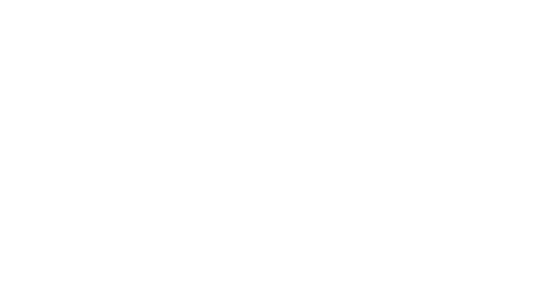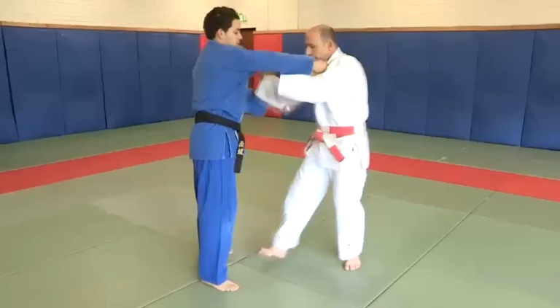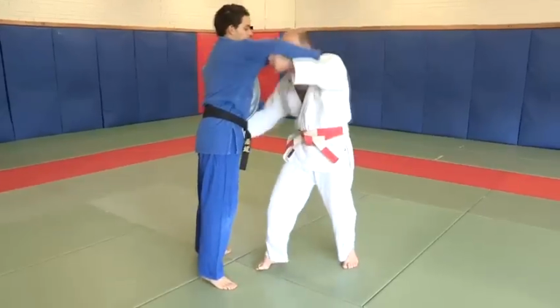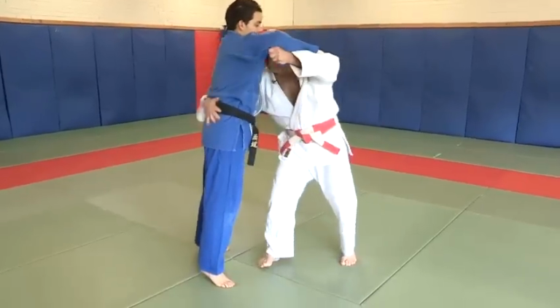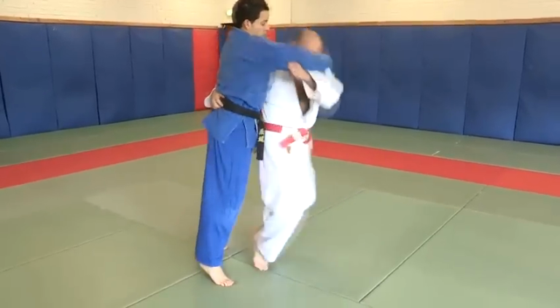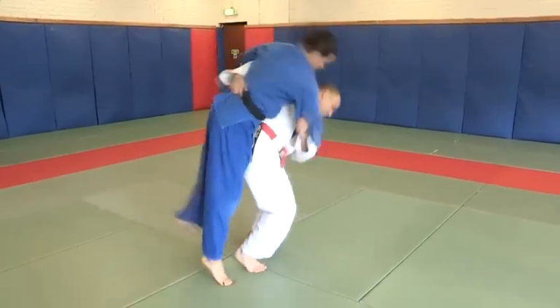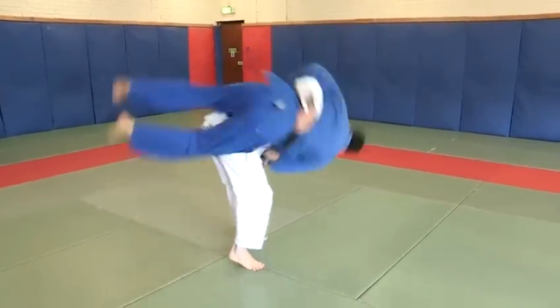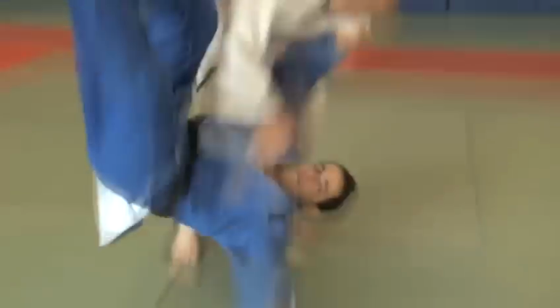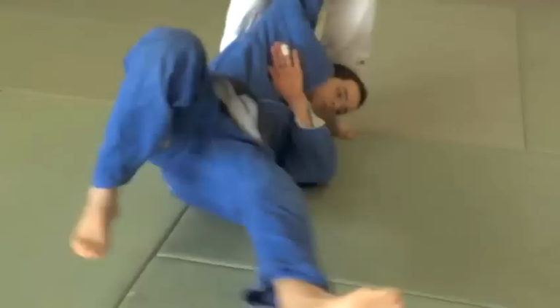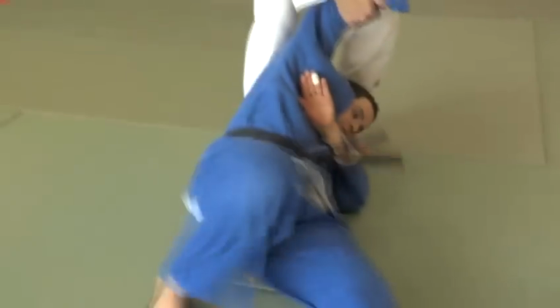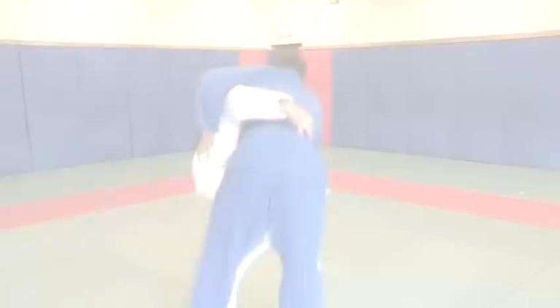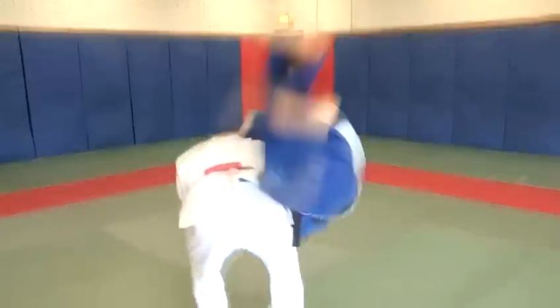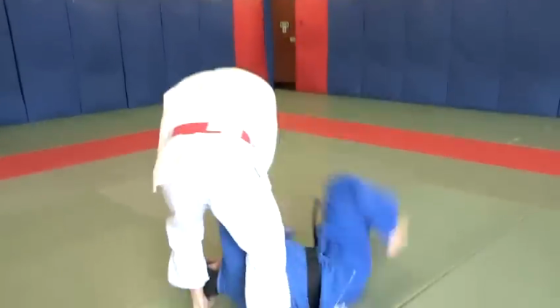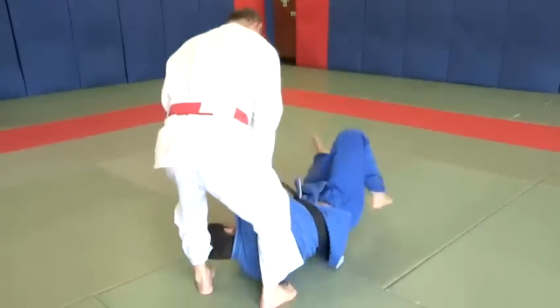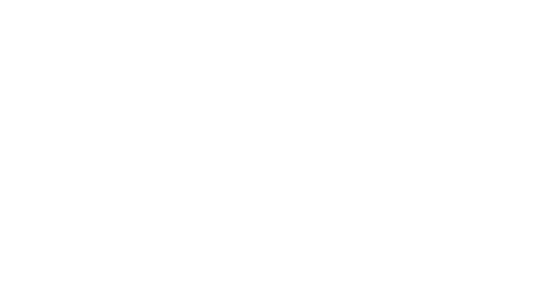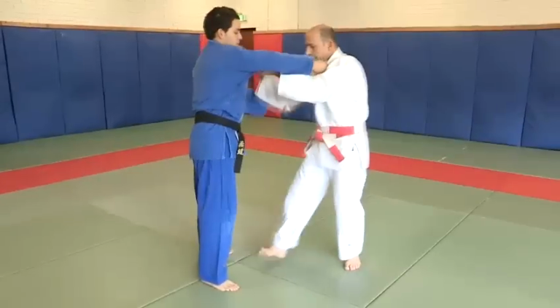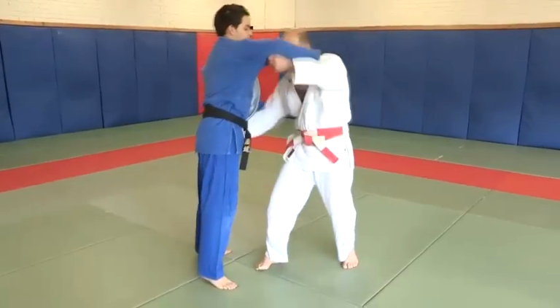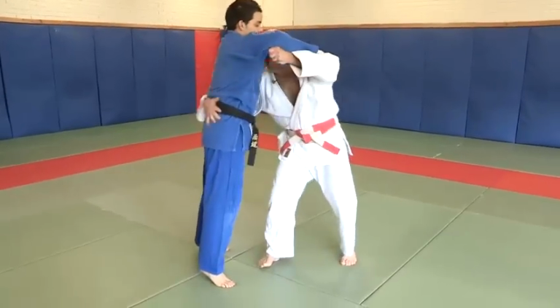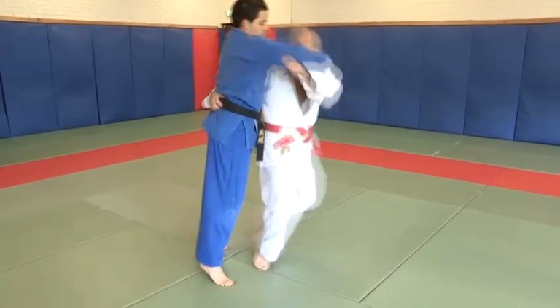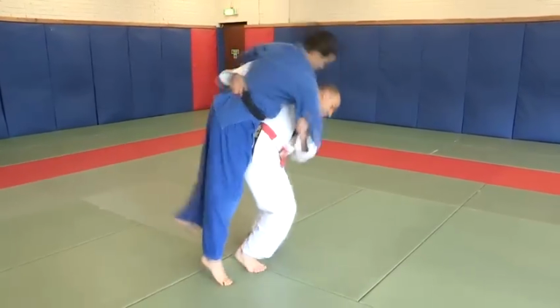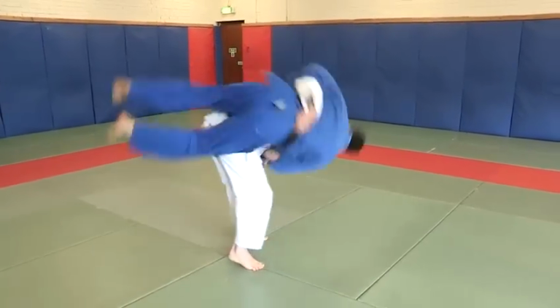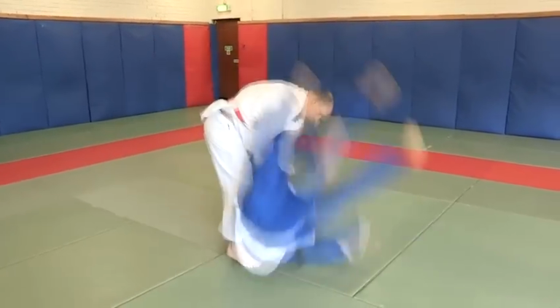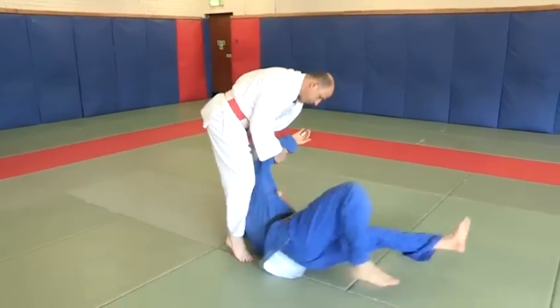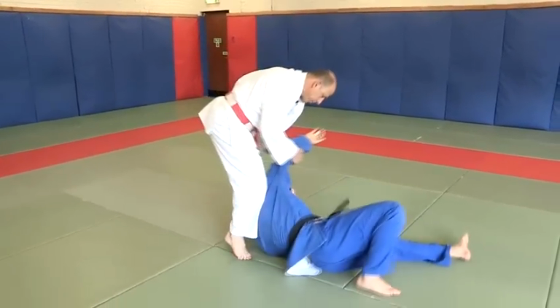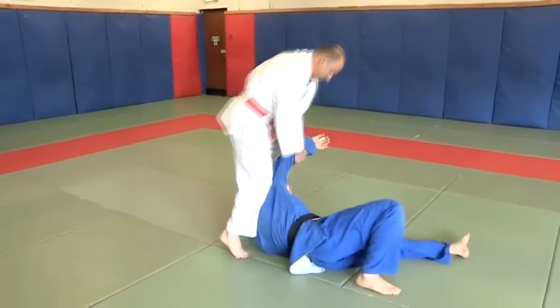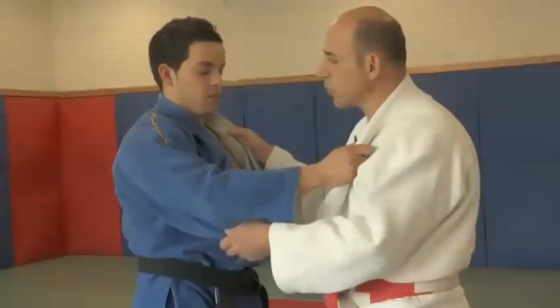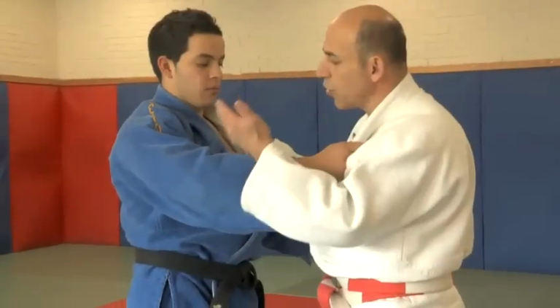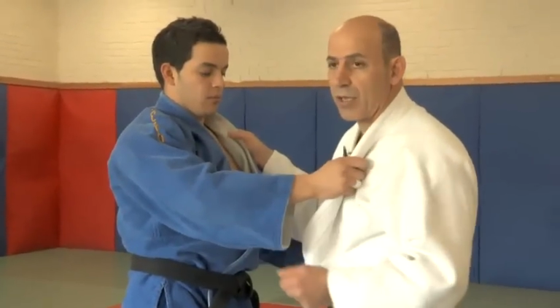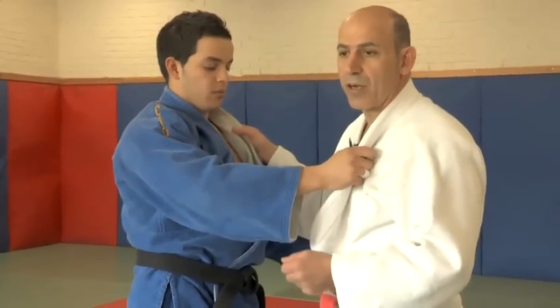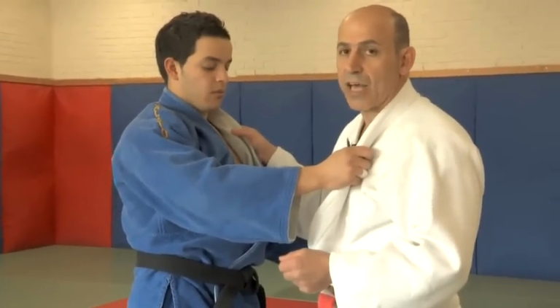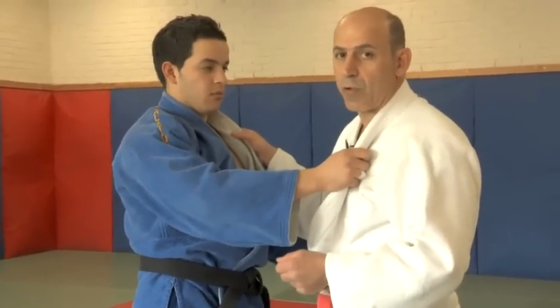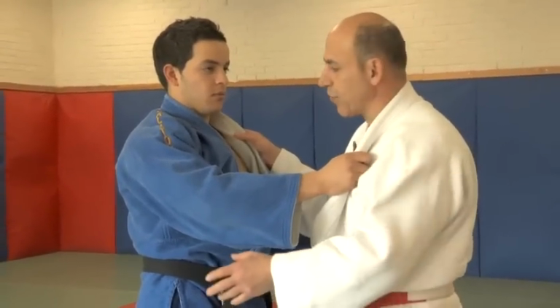As you throw your opponent, he does a breakfall, which helps him absorb the shock. And that way, he can get up and continue to do judo. Without the breakfall, he will get internal injuries. So it's very, very important. Uki learns how to fall before he's thrown.